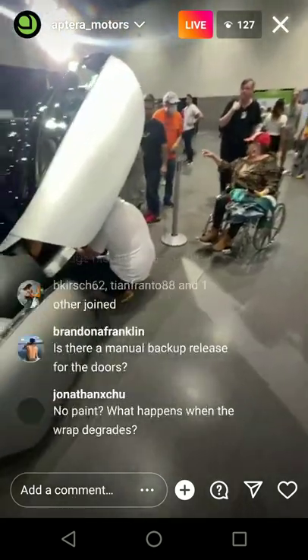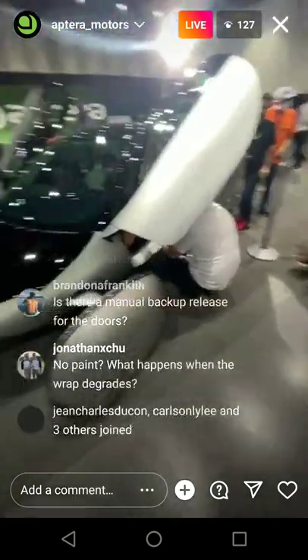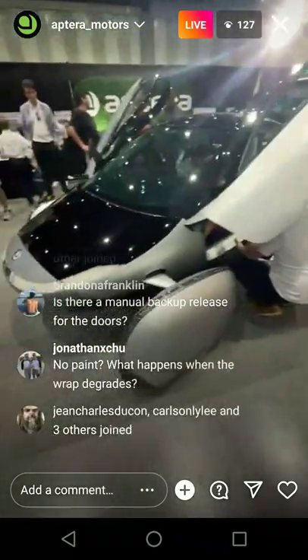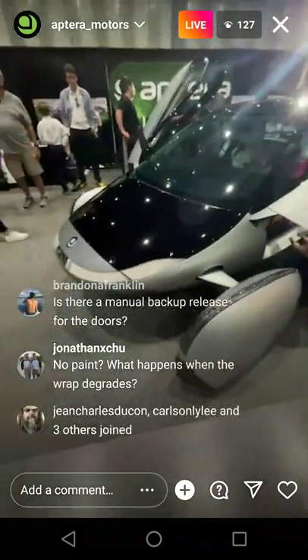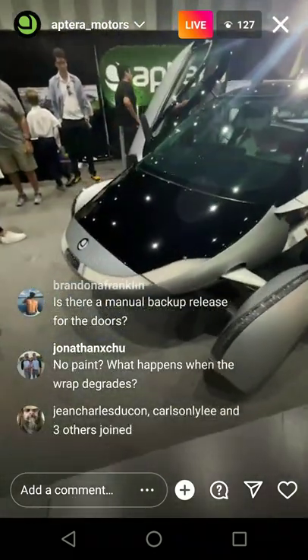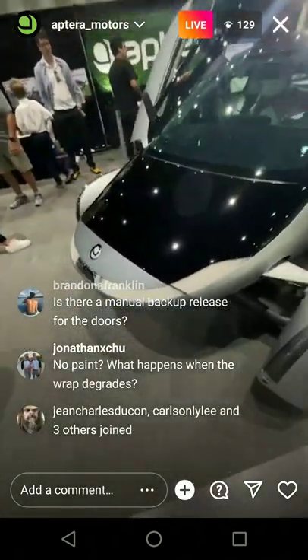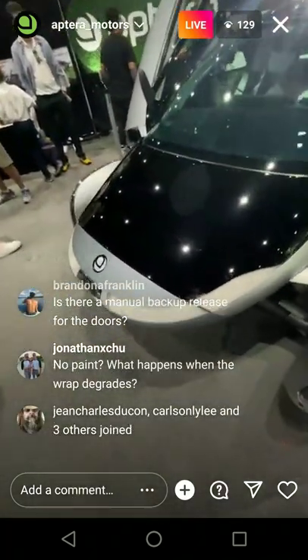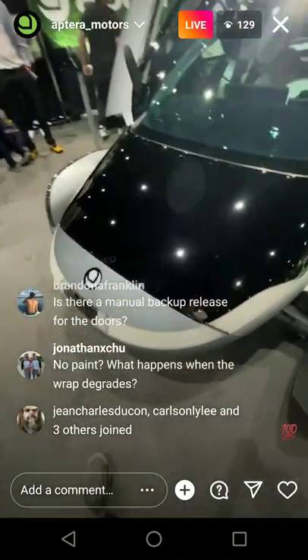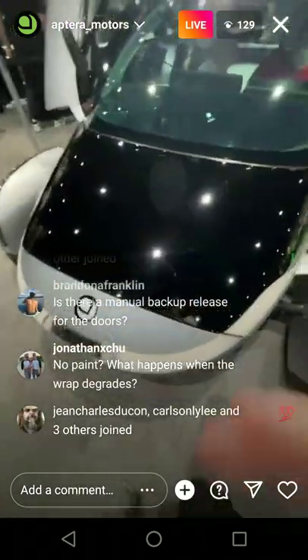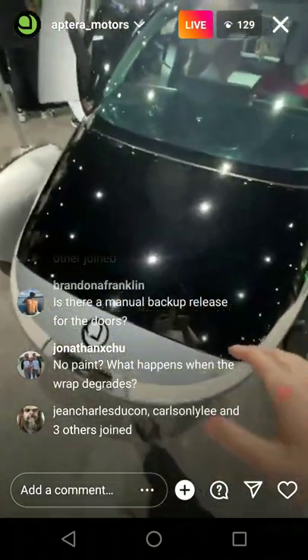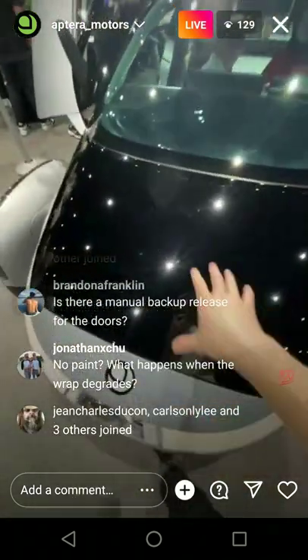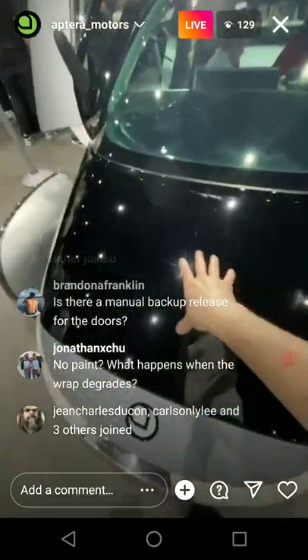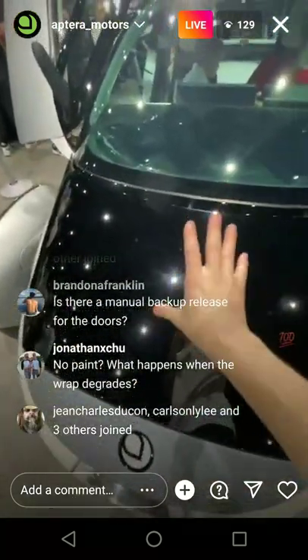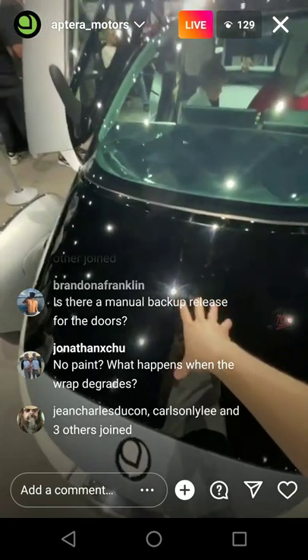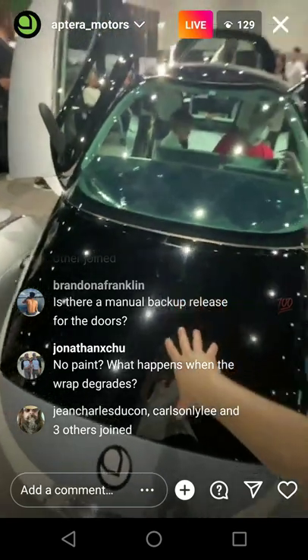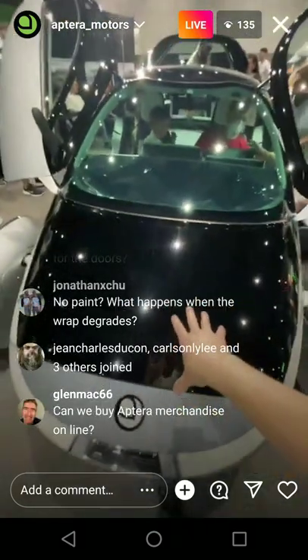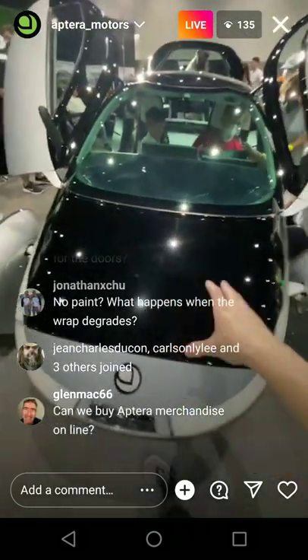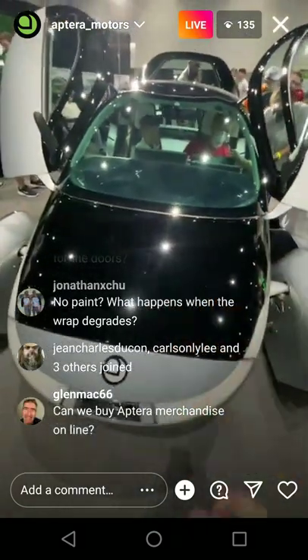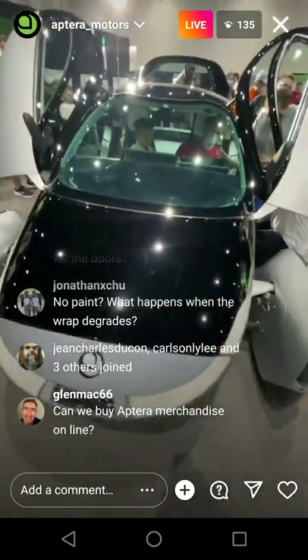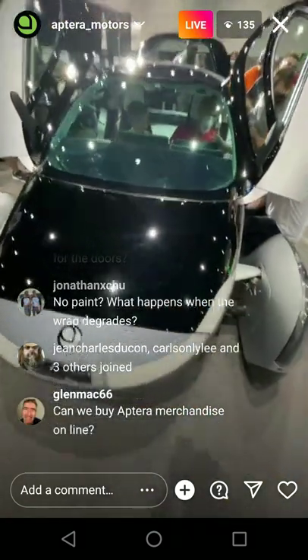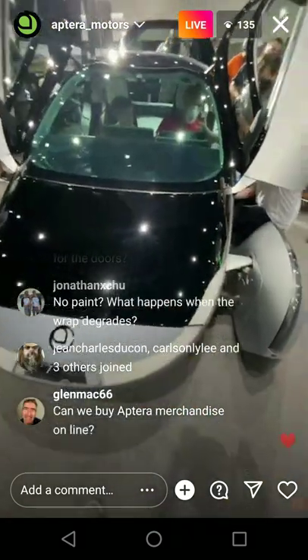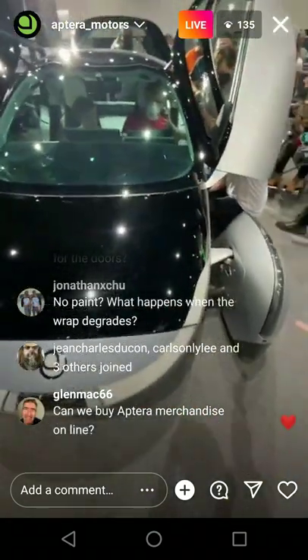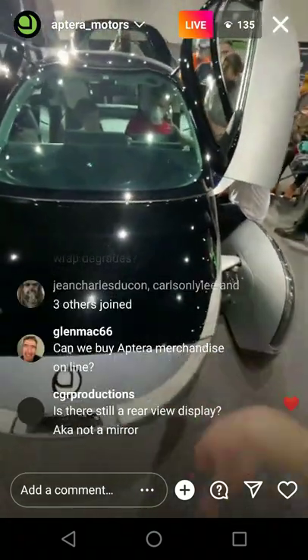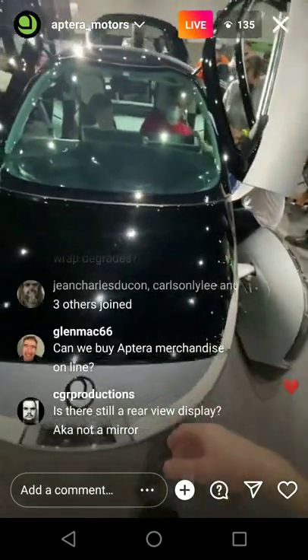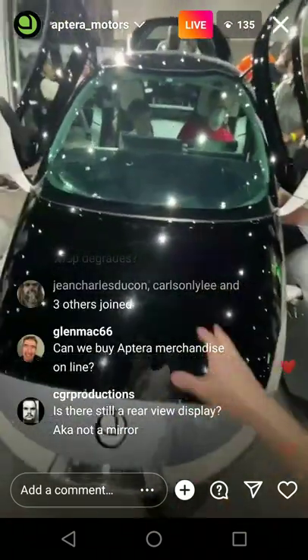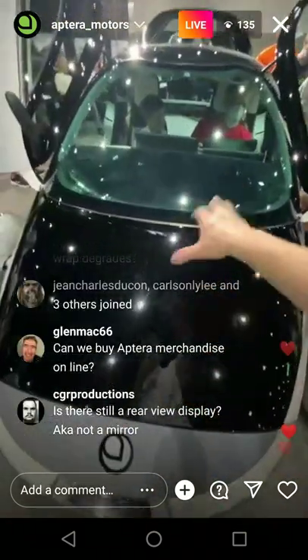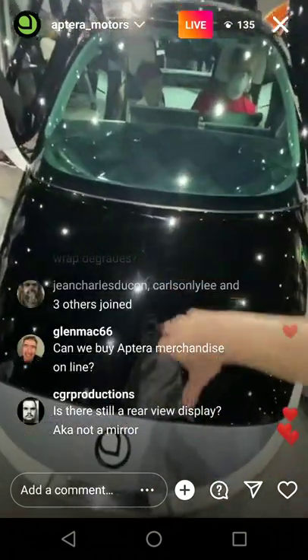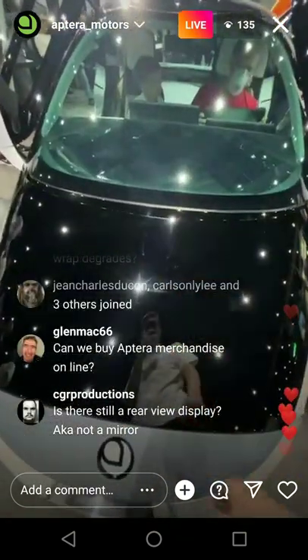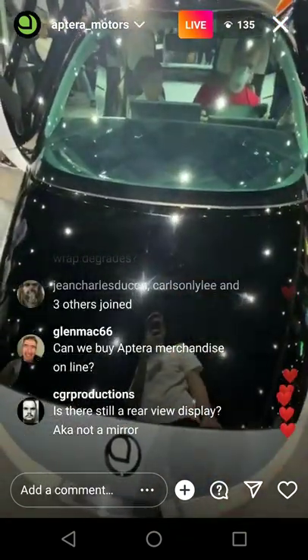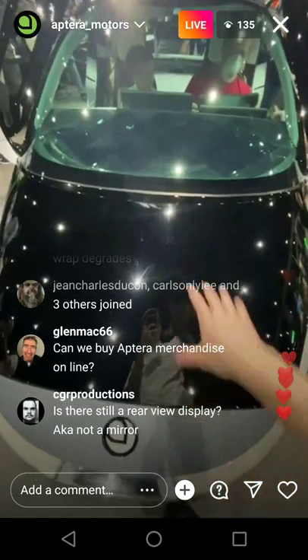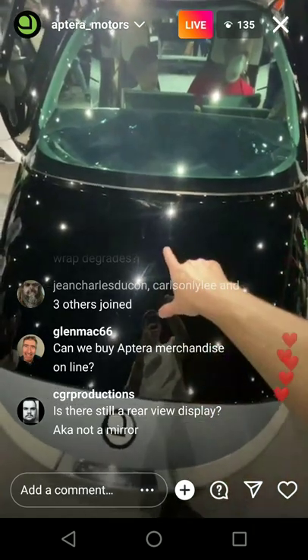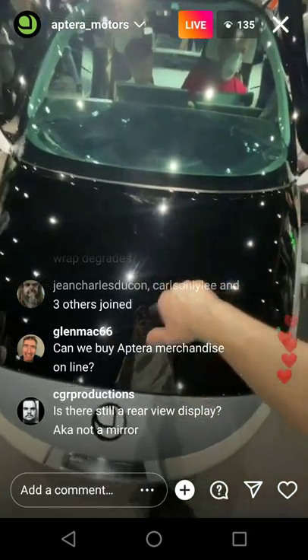There's no frunk, actually — this is a front crumple zone. It has the suspension components, and also HVAC and stuff like that. That's all in here.